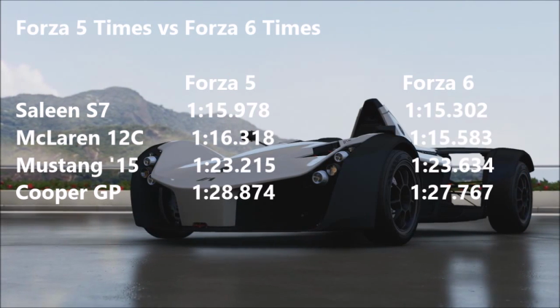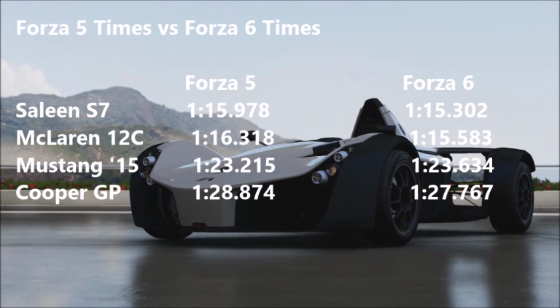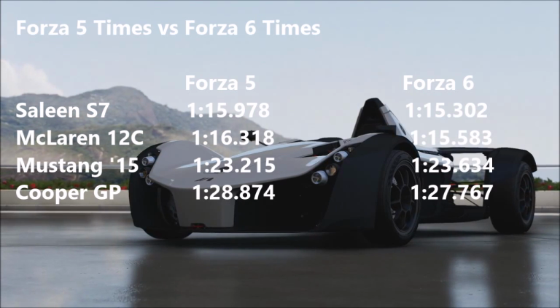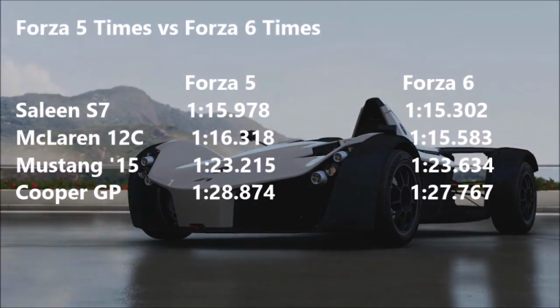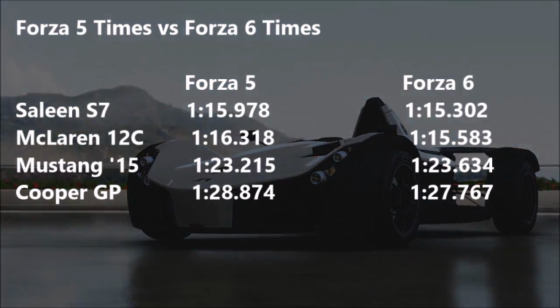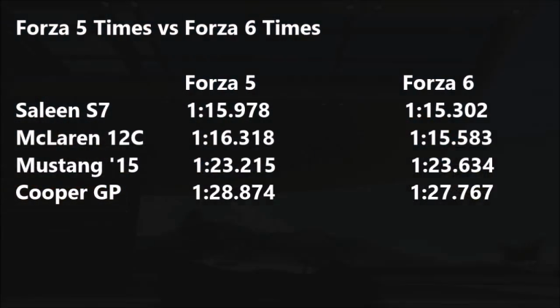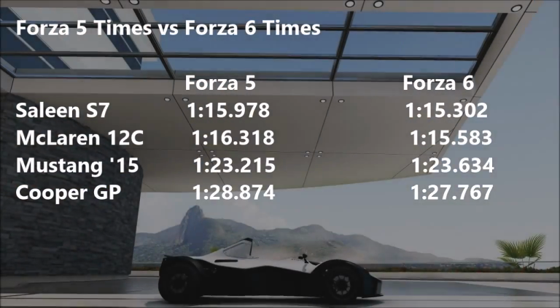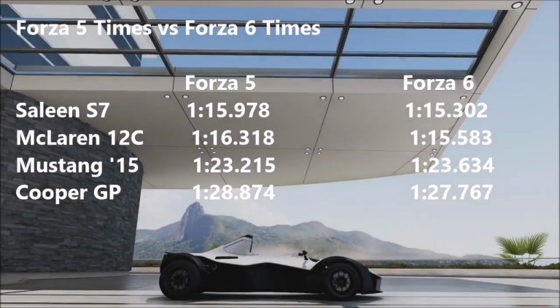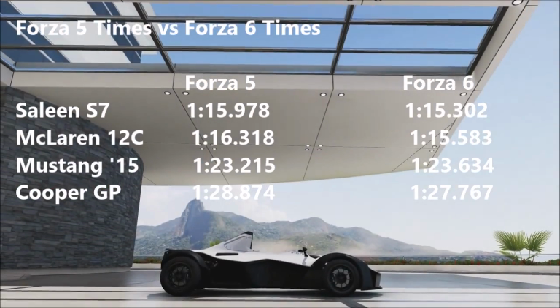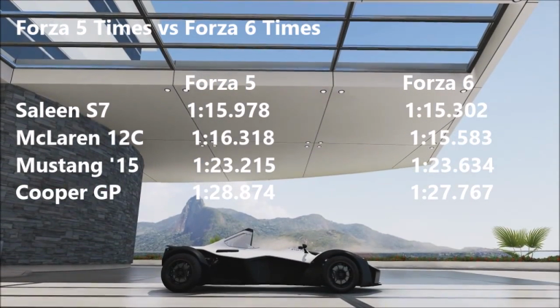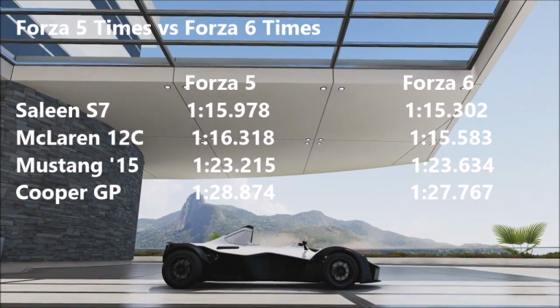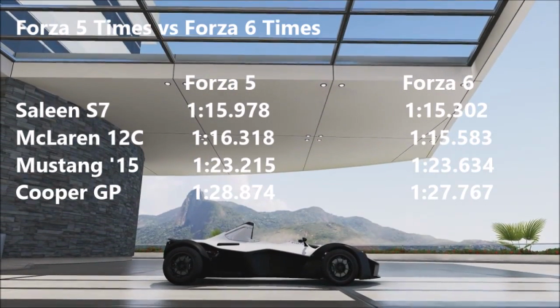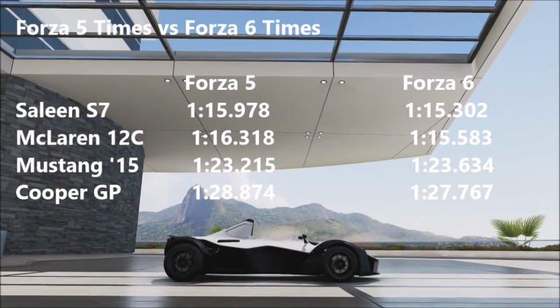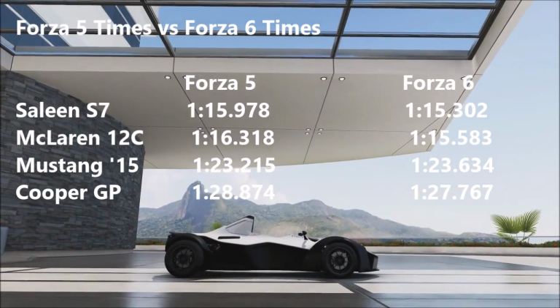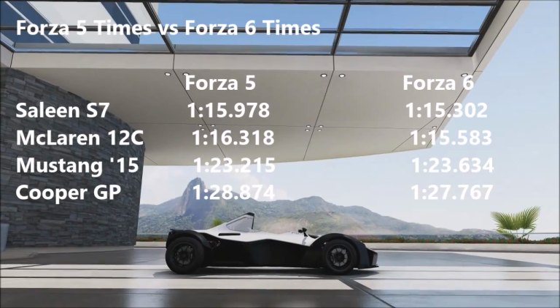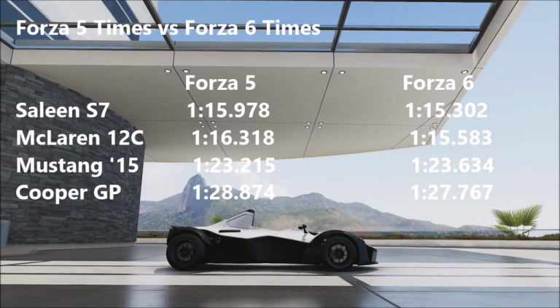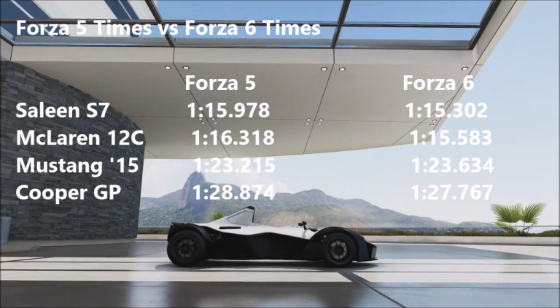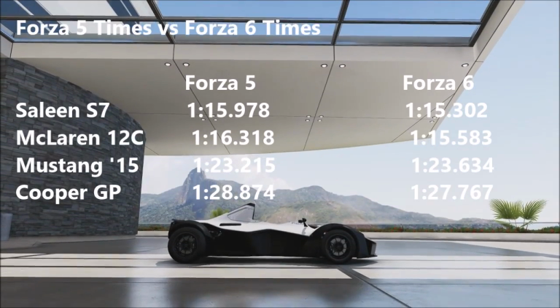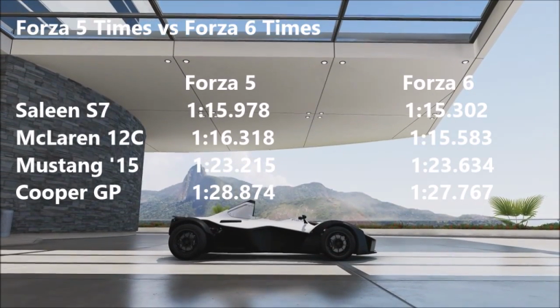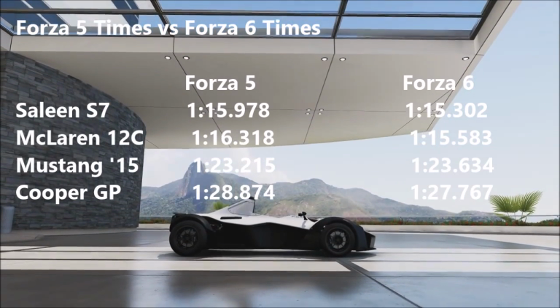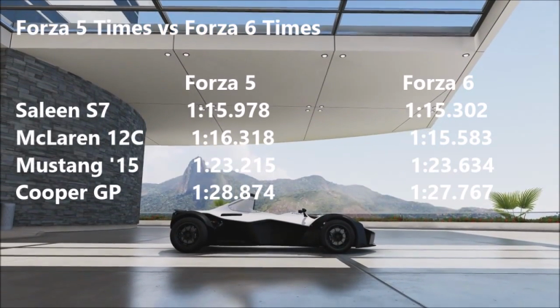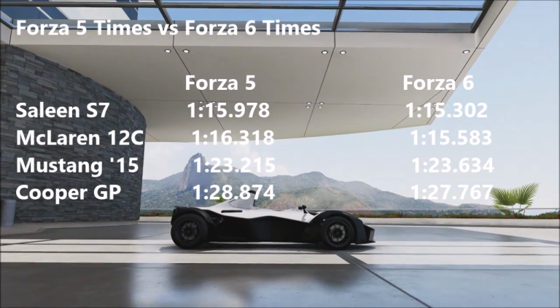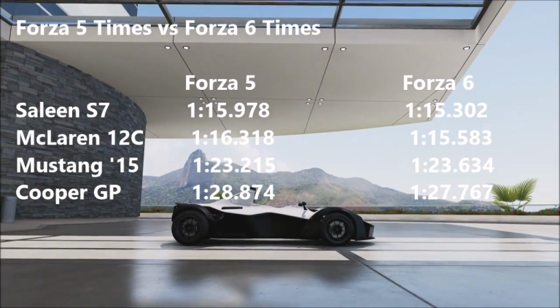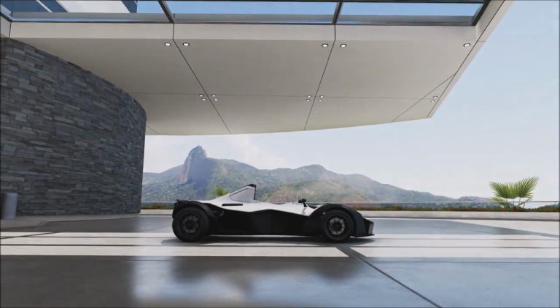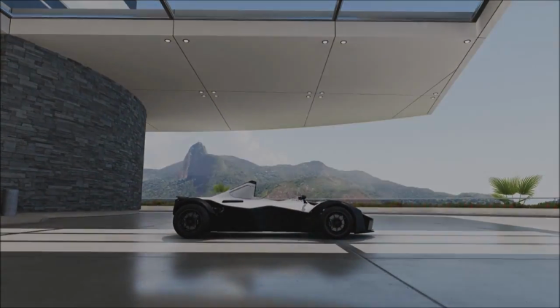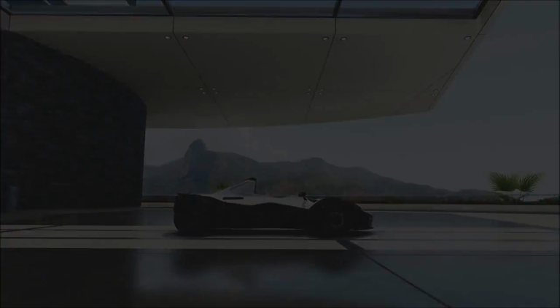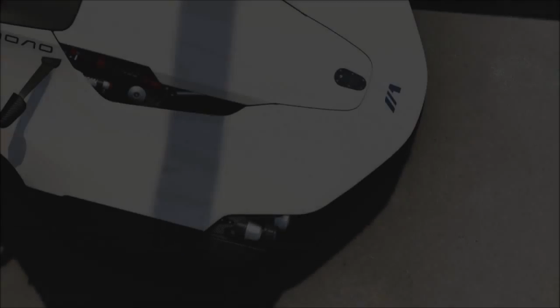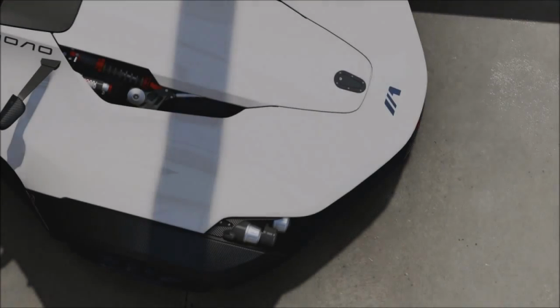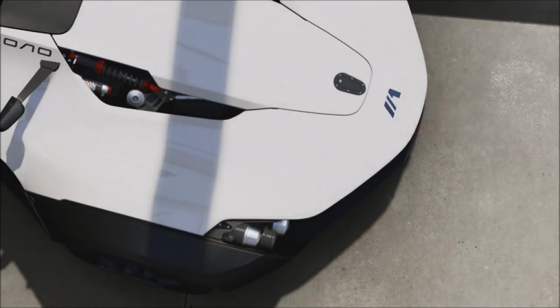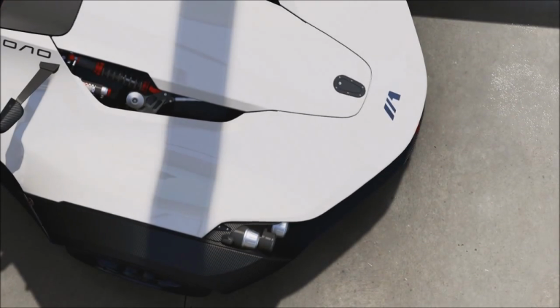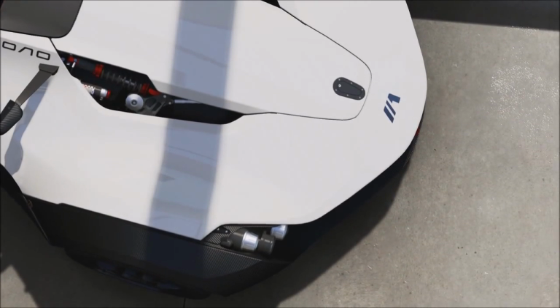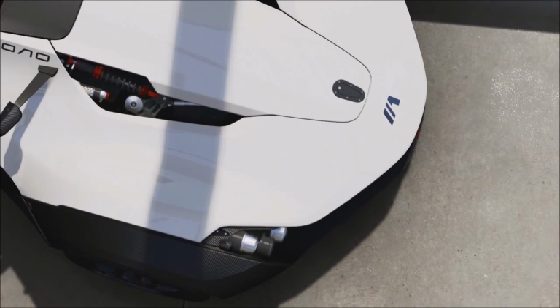And finally the Mini Cooper goes about a second quicker than it did in Forza 5 — that is a second quicker, which is pretty good. That just shows how much the hot hatches have finally improved and are actually drivable now.